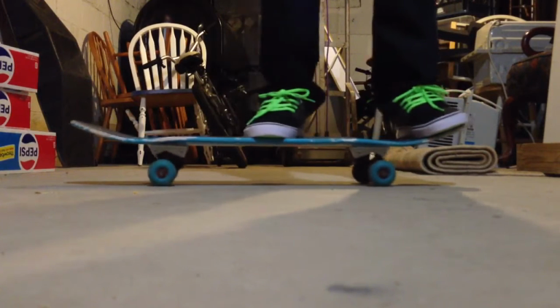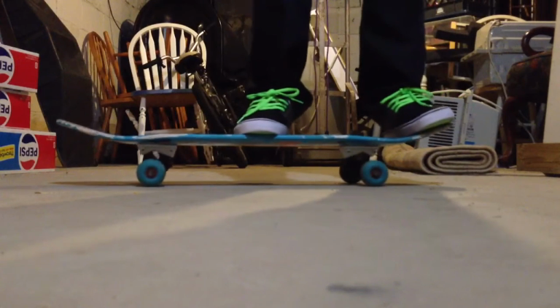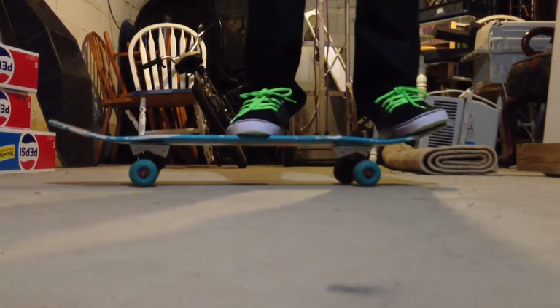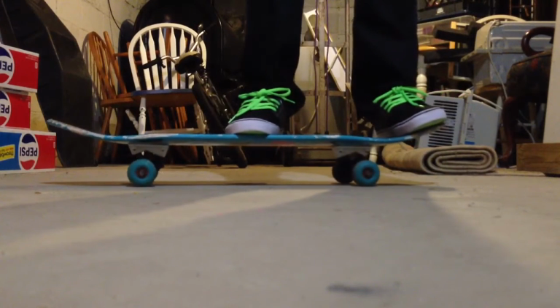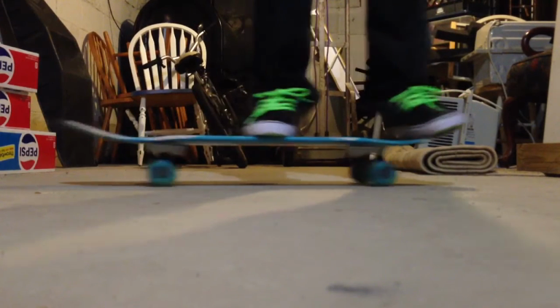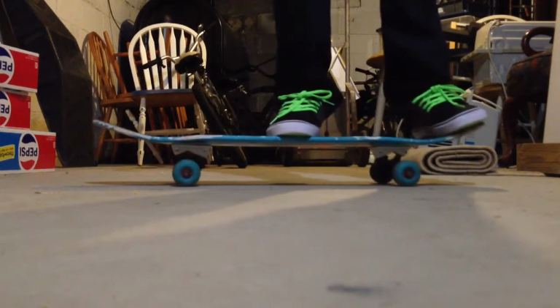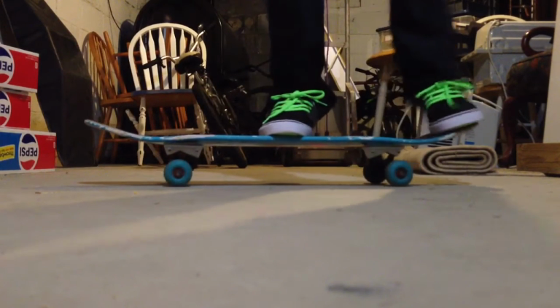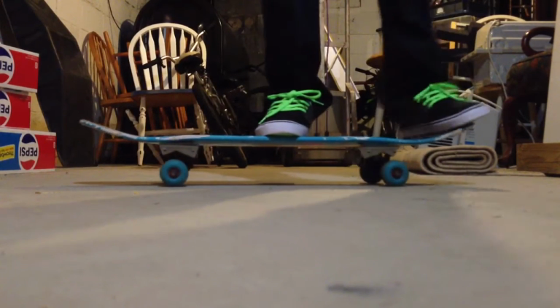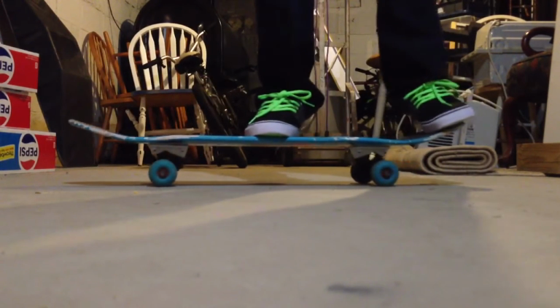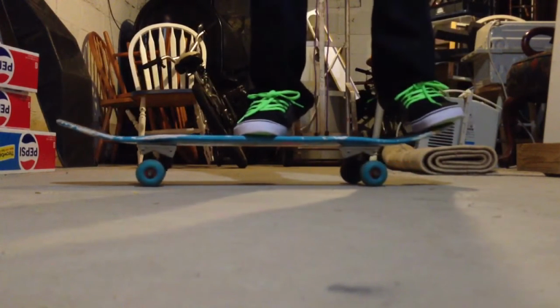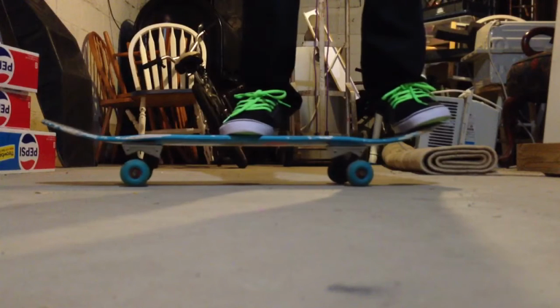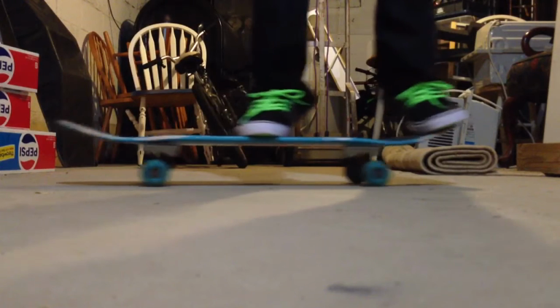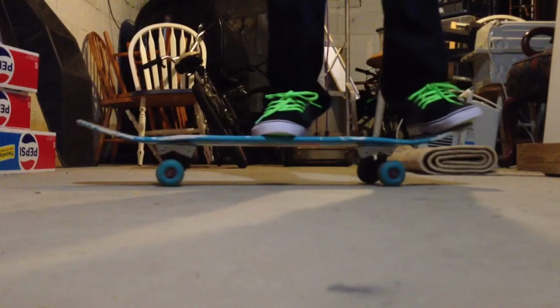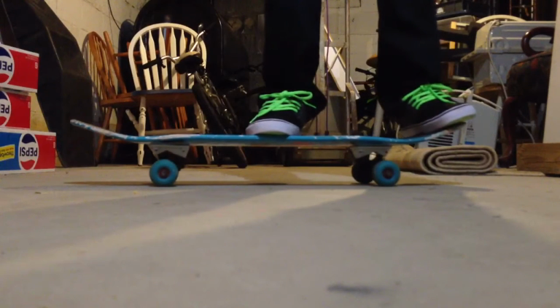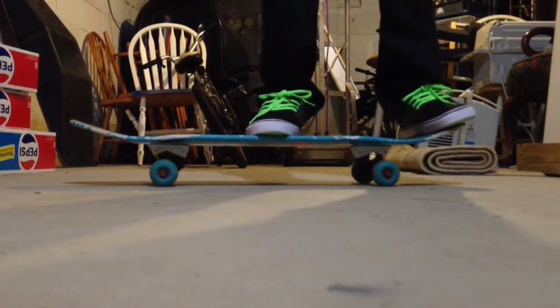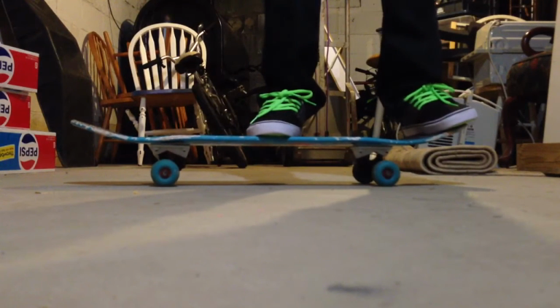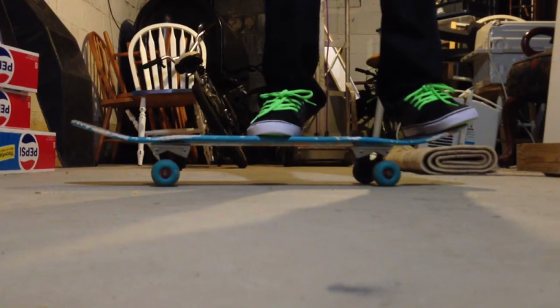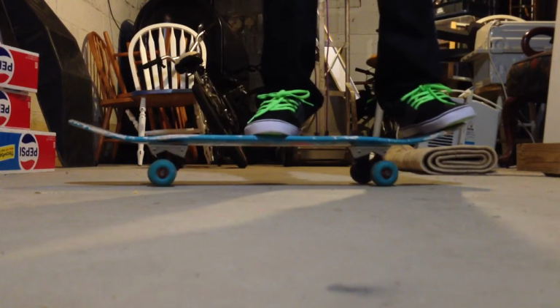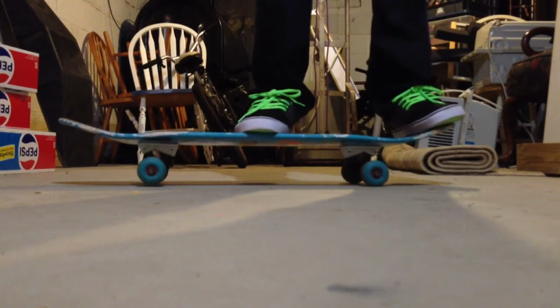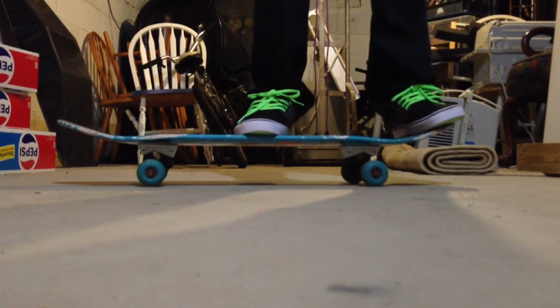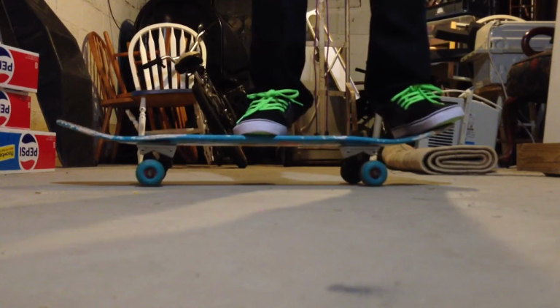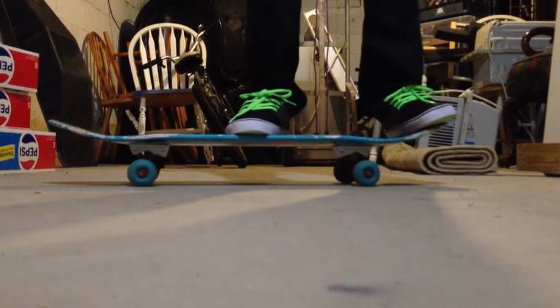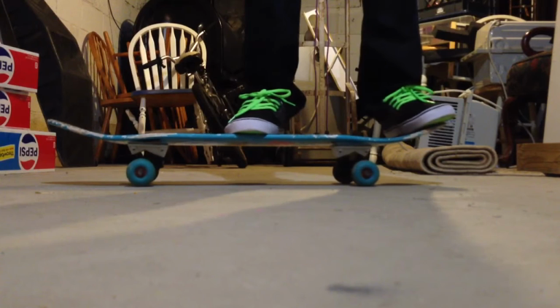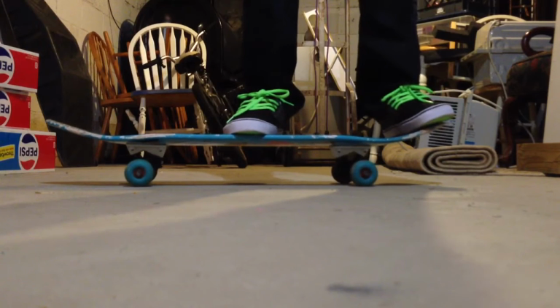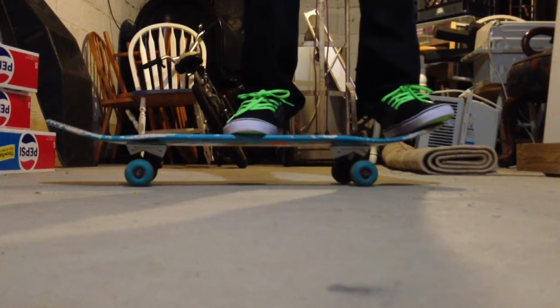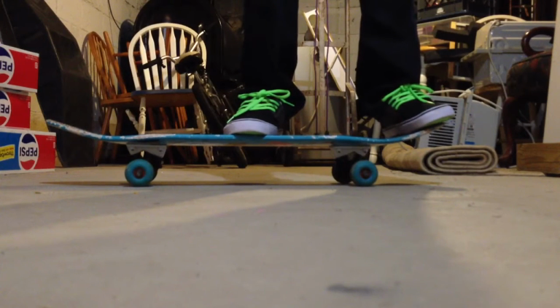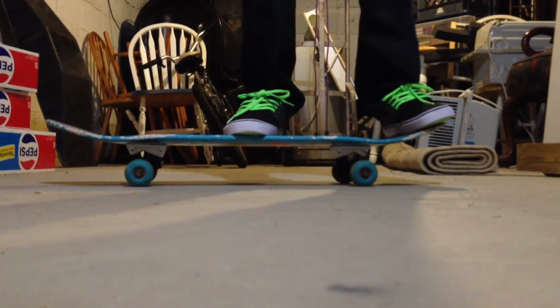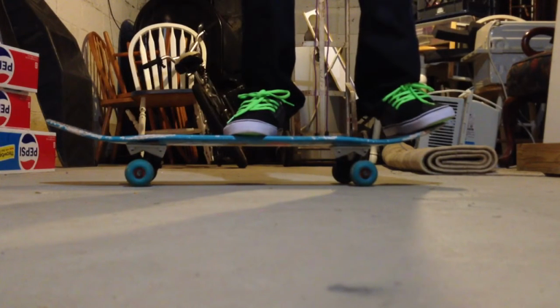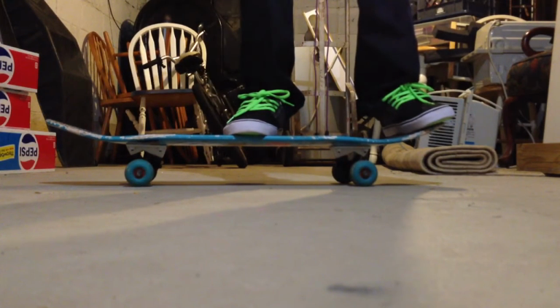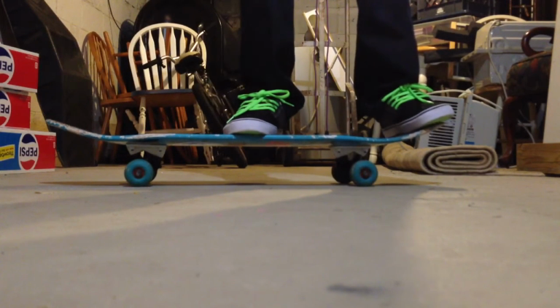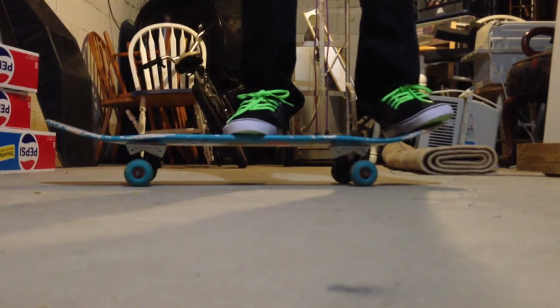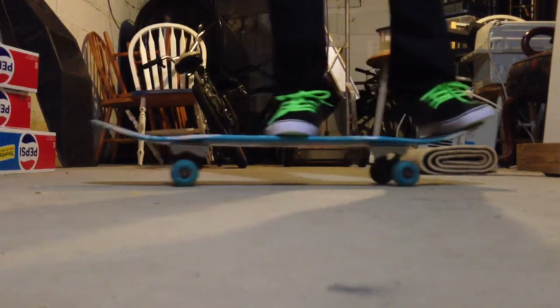You want to push your foot about mid-board, and your back foot almost off the tail. Some people put their foot back more to get a higher ollie, and some people put it really forward. I like it middle, so it's normal.